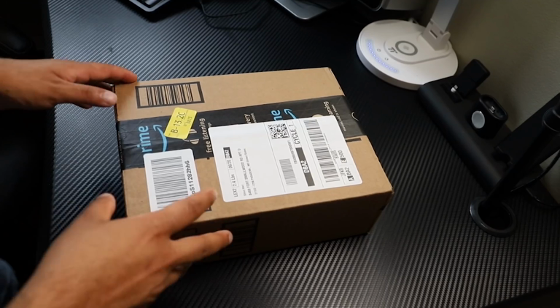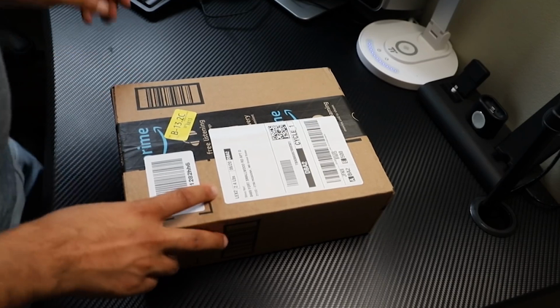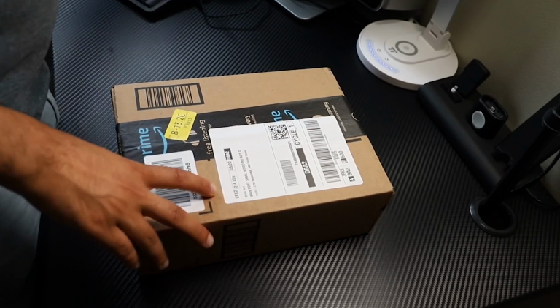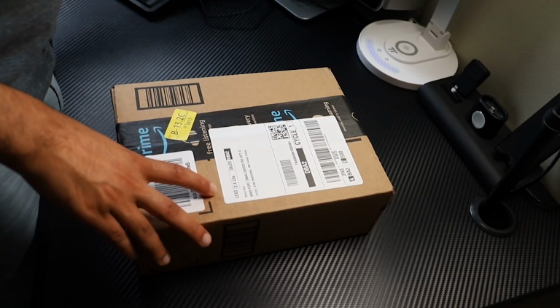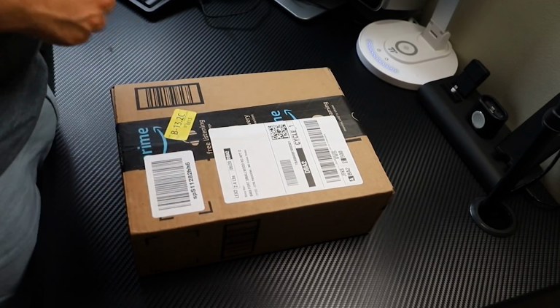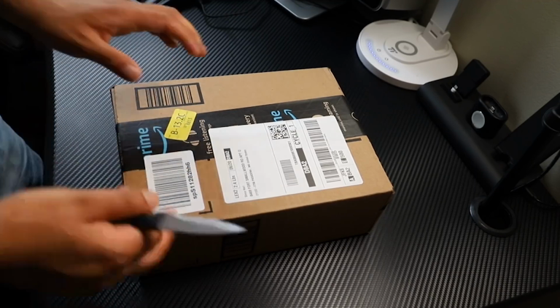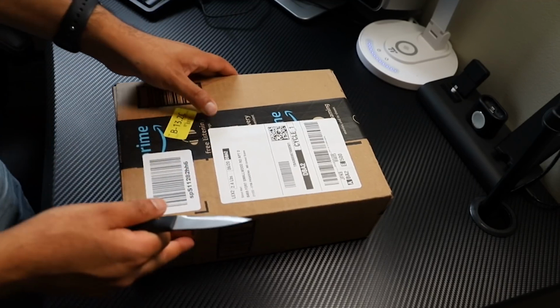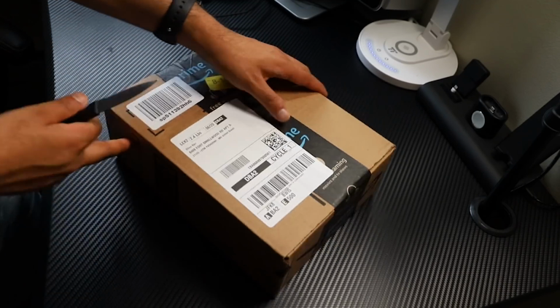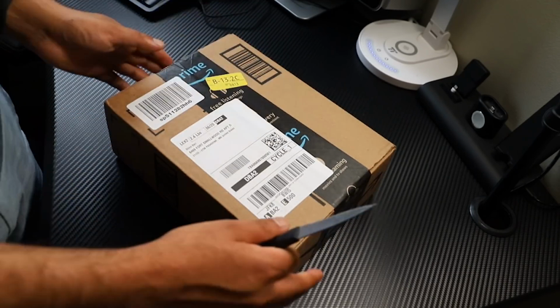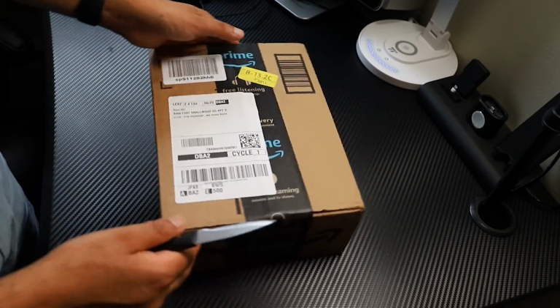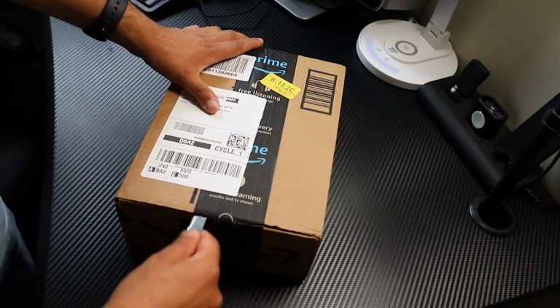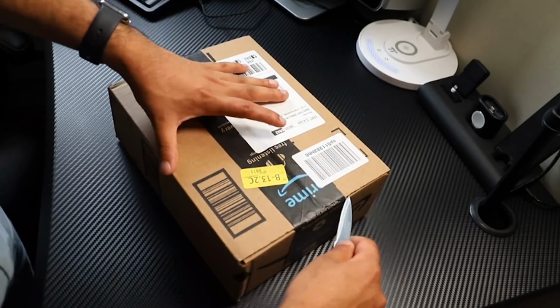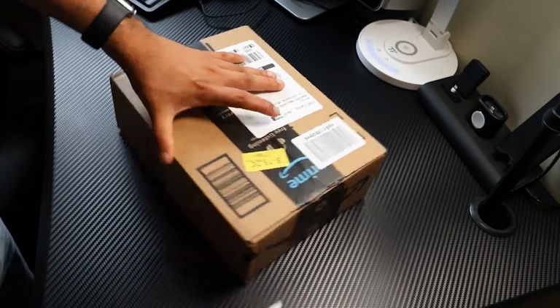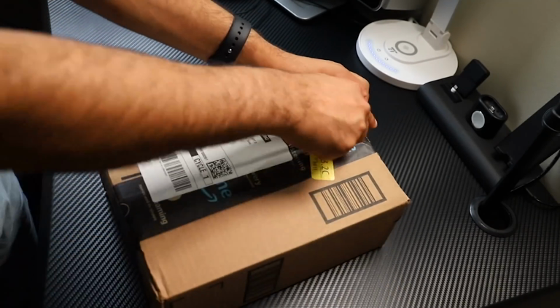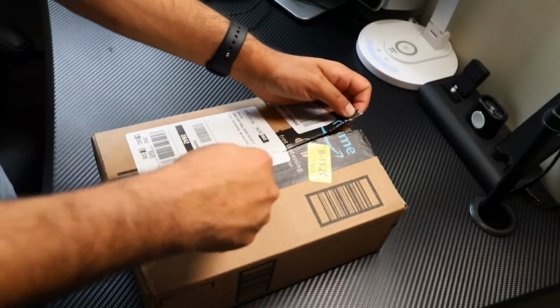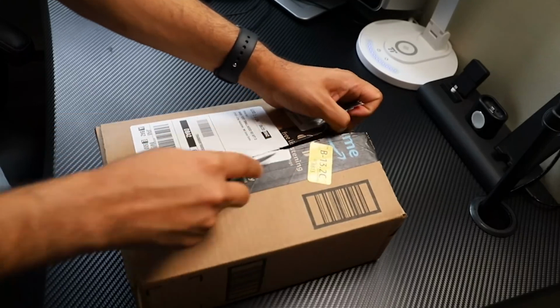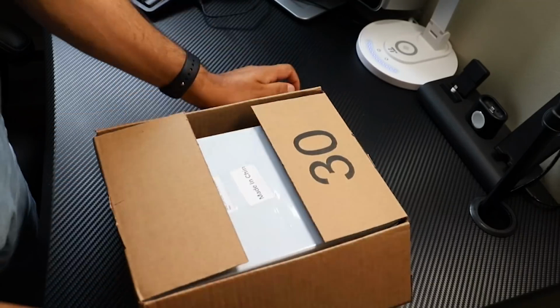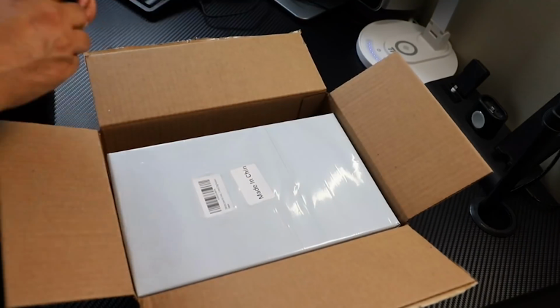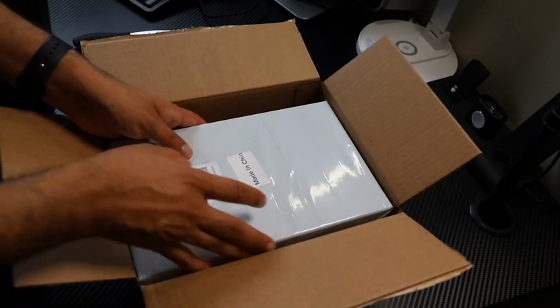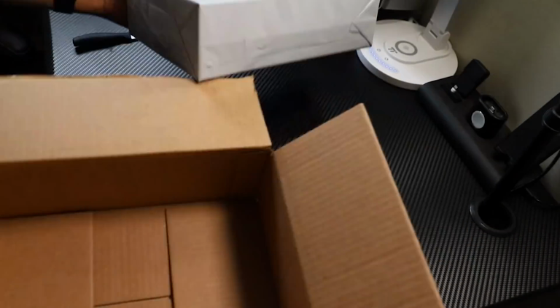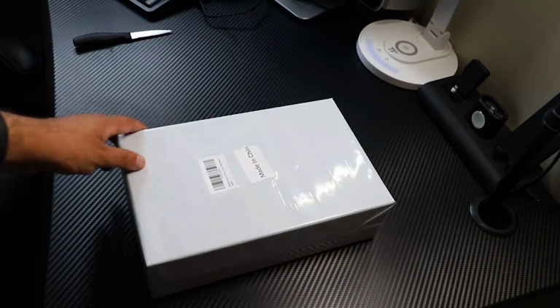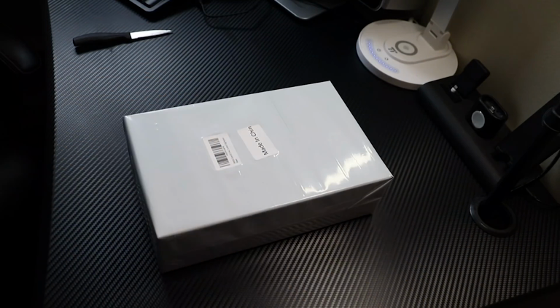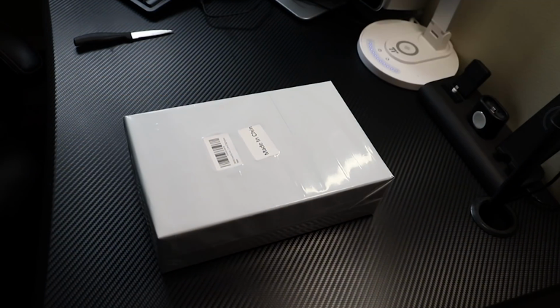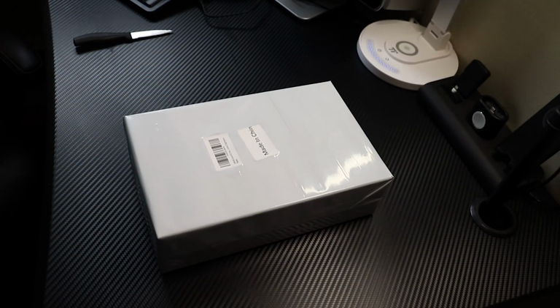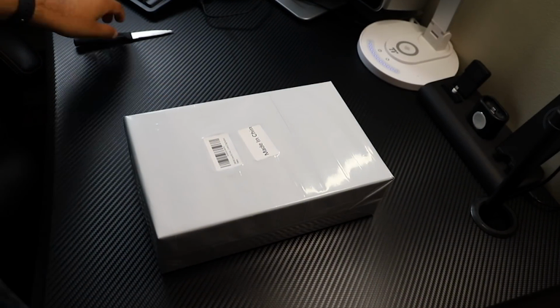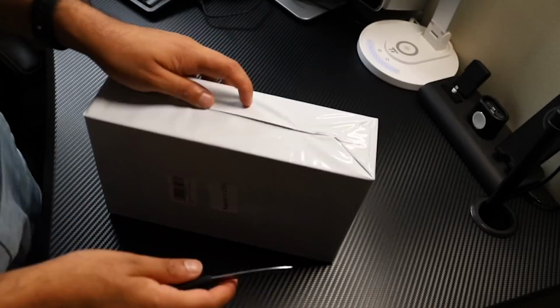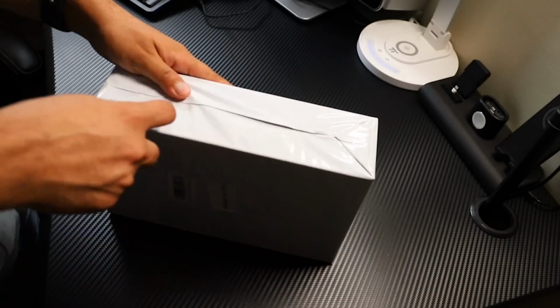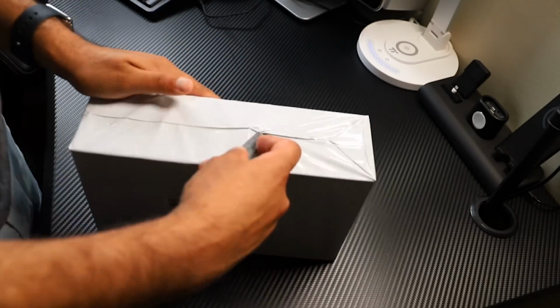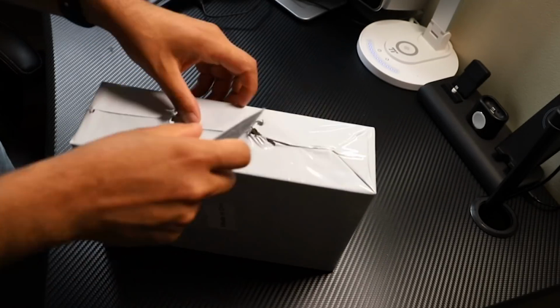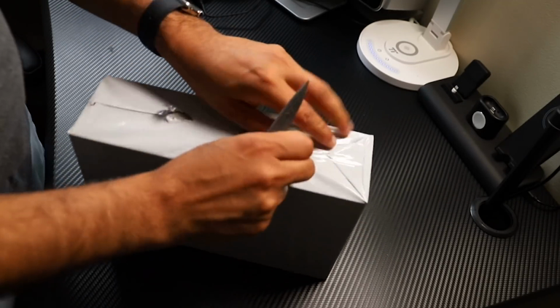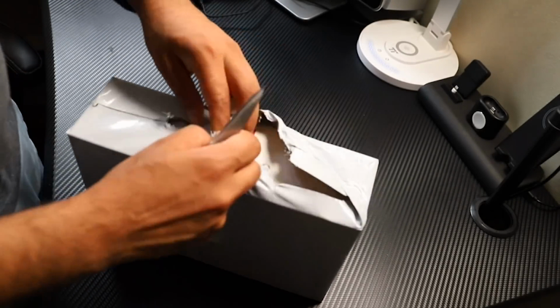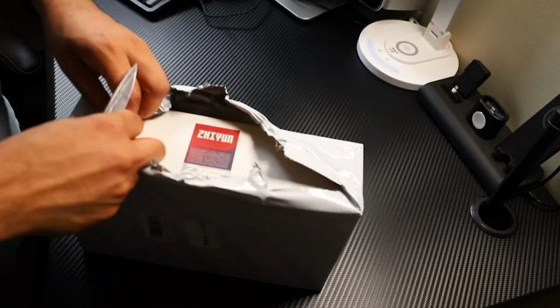At the very beginning, let's unbox this new Zhiyun Crane M2 3-Axis Gimbal Stabilizer. We ordered this last week and got it today from Amazon. The market price for this gimbal is about $250 without any discount.